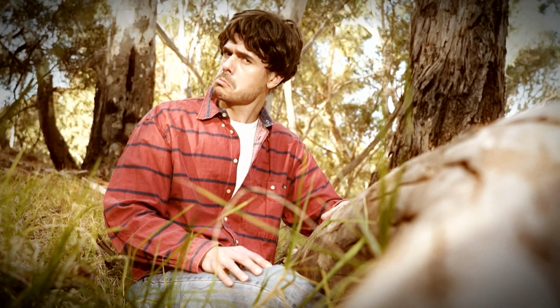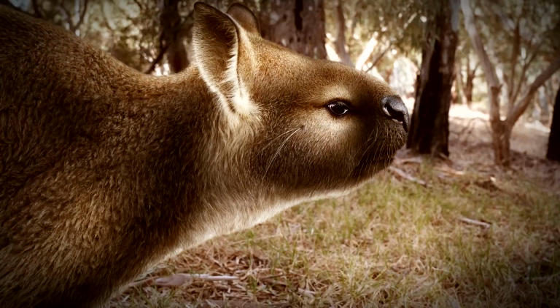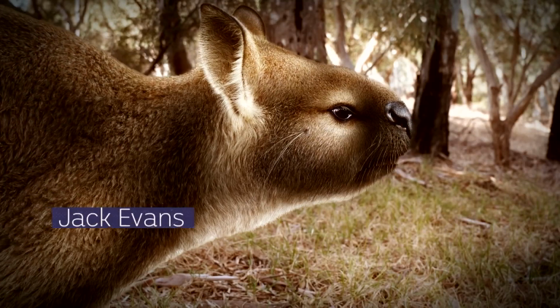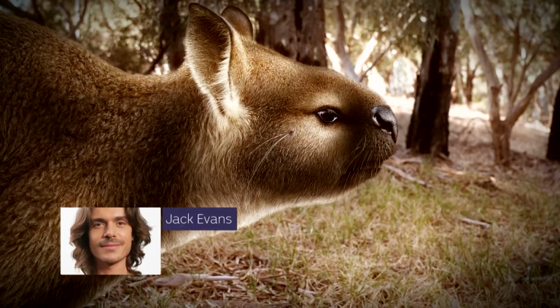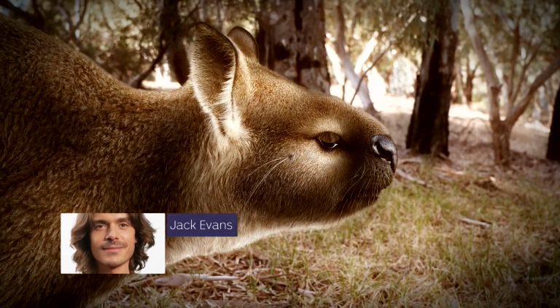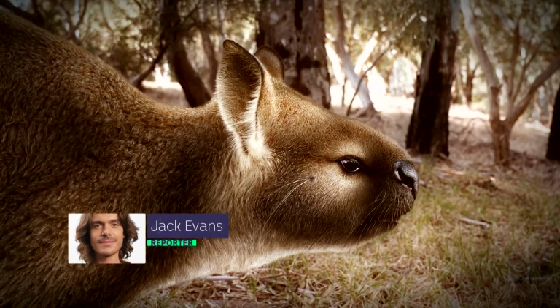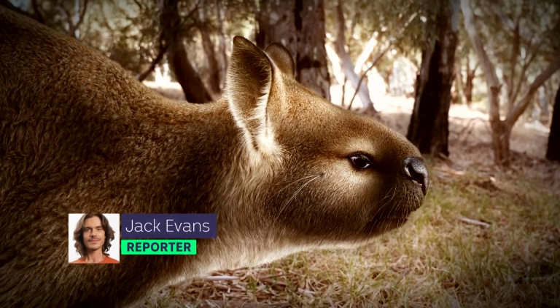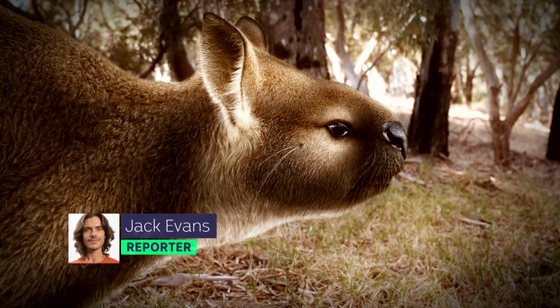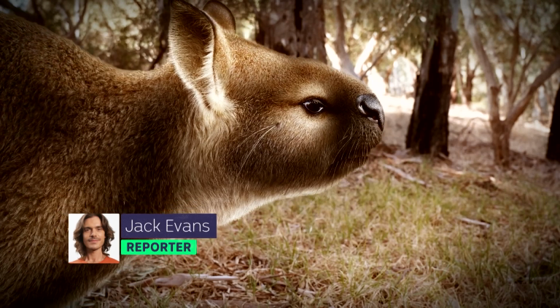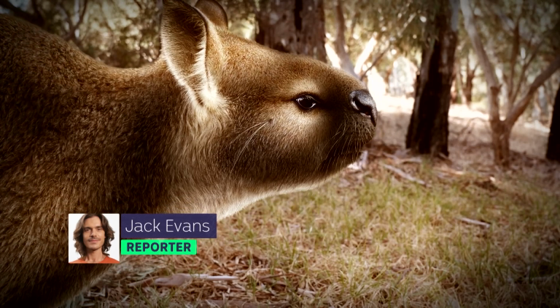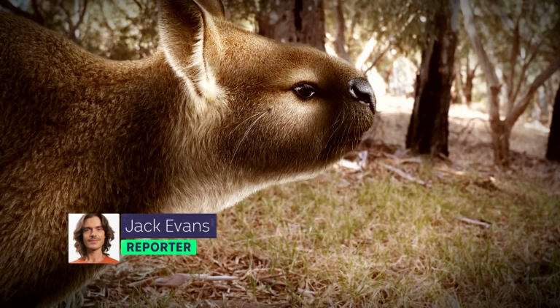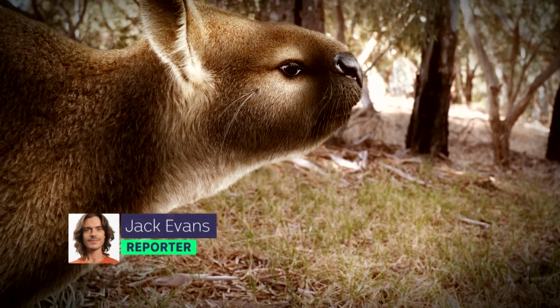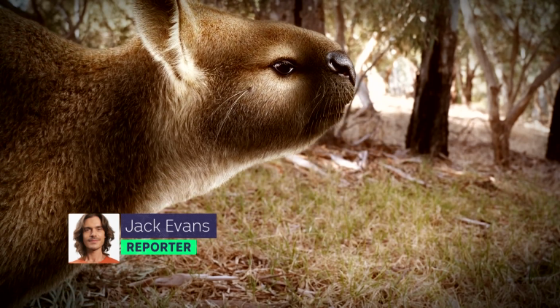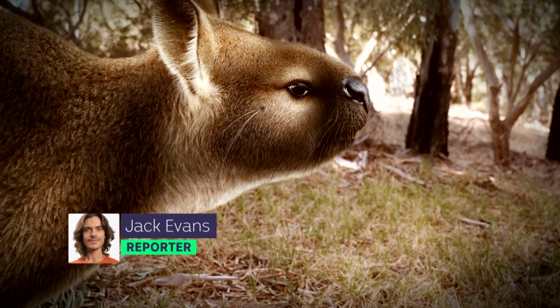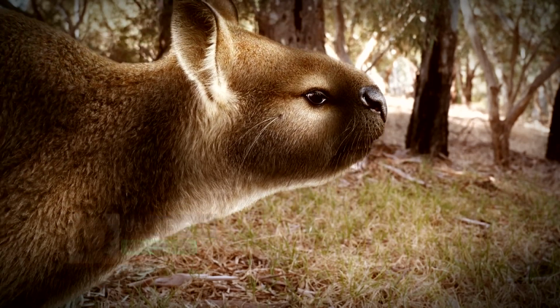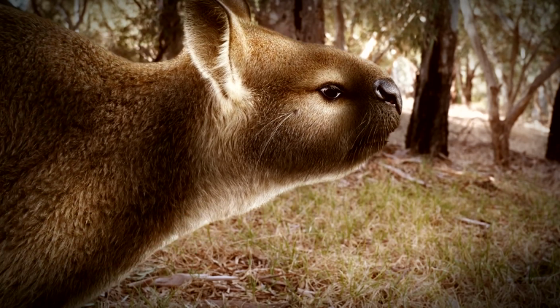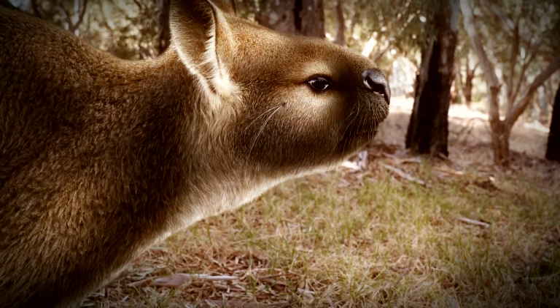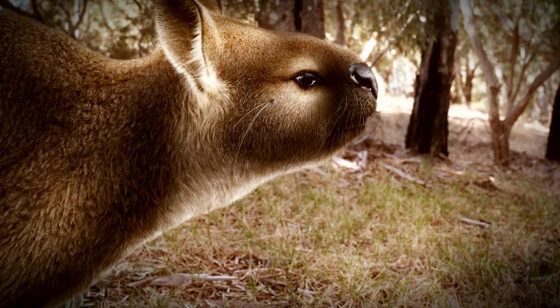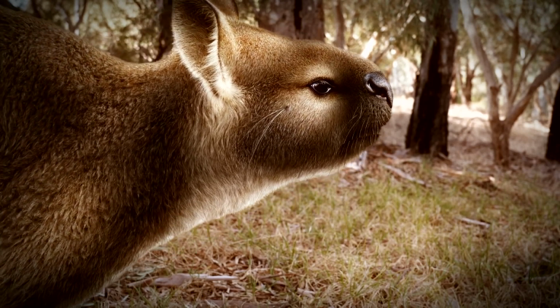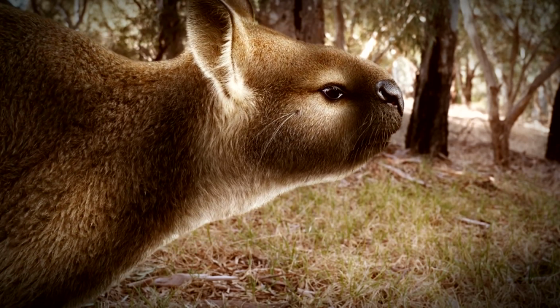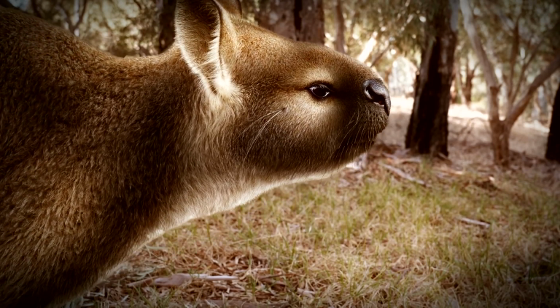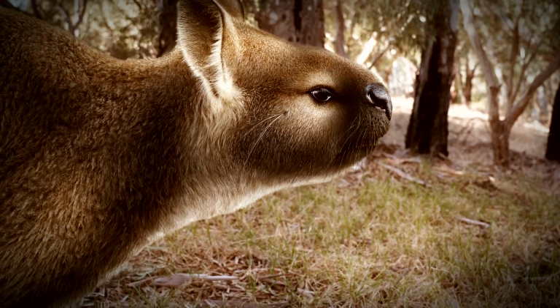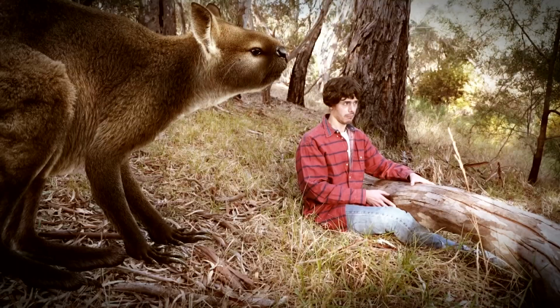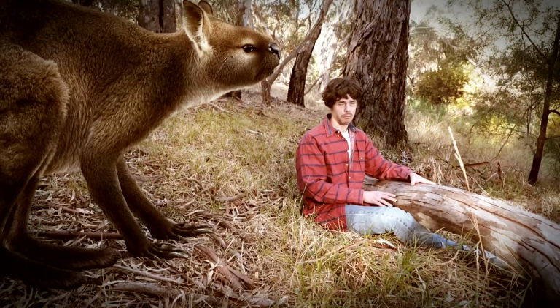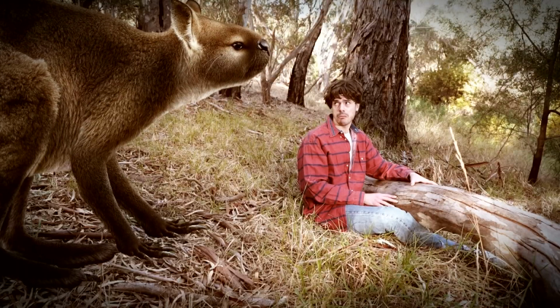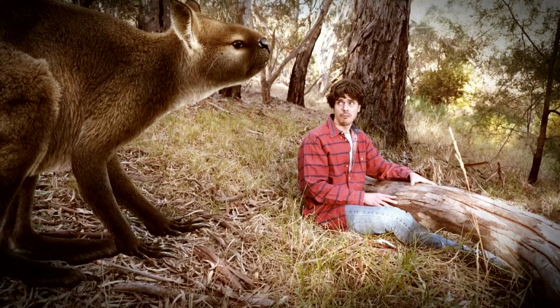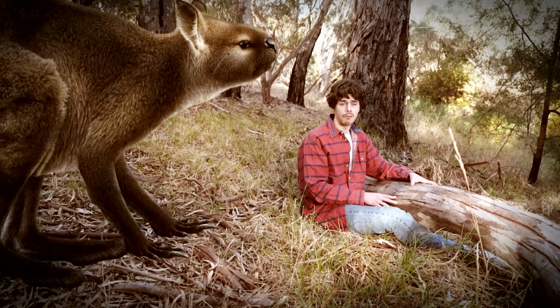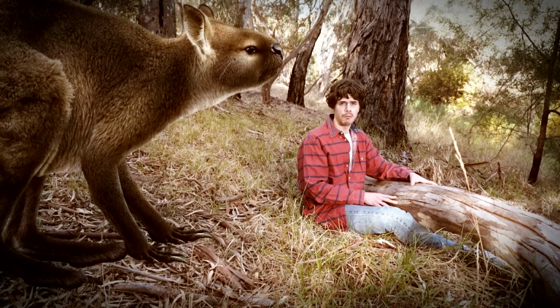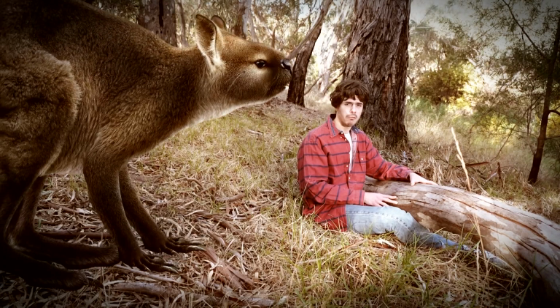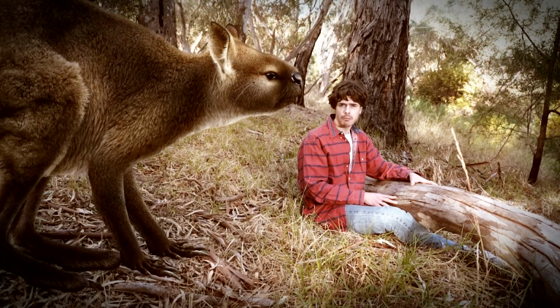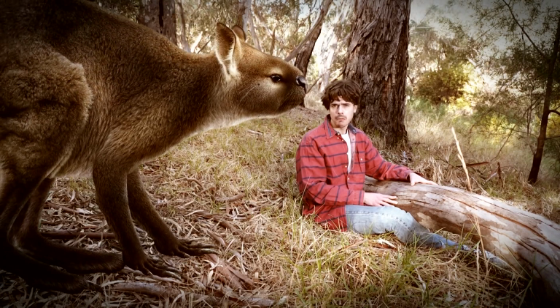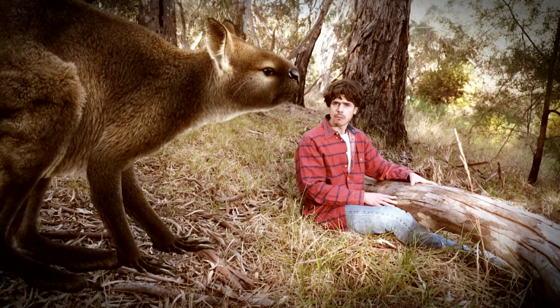Yeah, that certainly ain't Skippy. But it is a type of kangaroo — just not one you would have seen before, because it went extinct 40 or so thousand years ago.